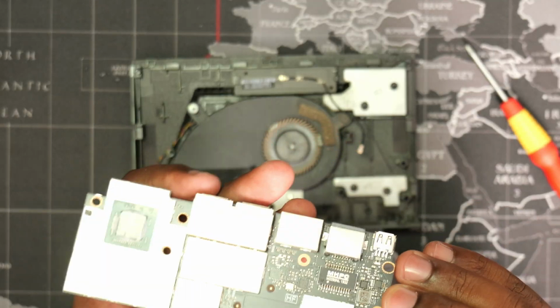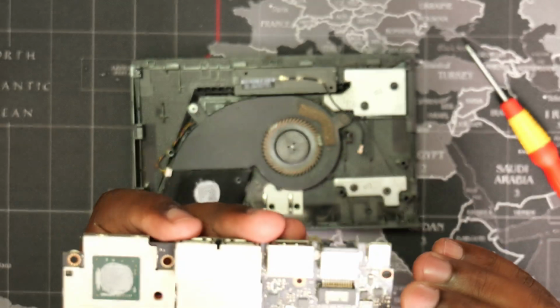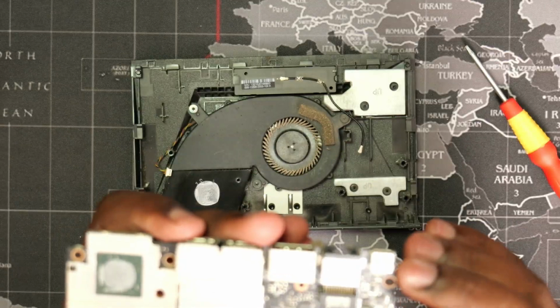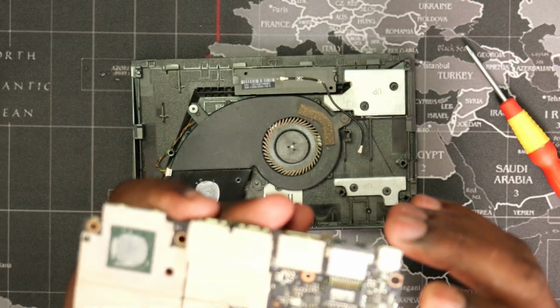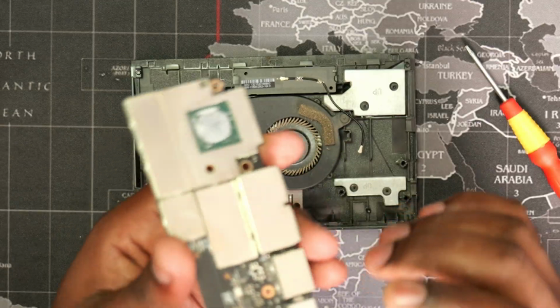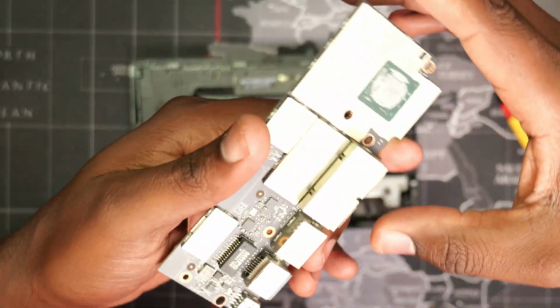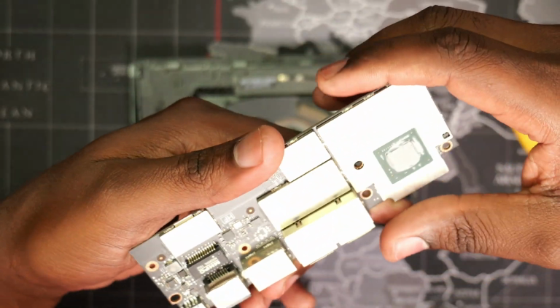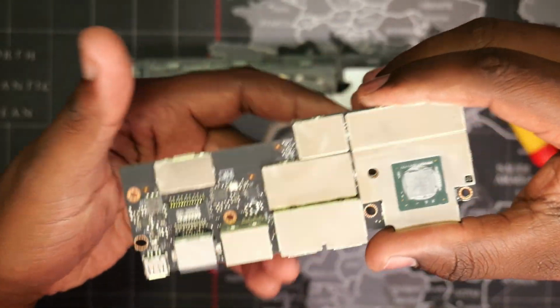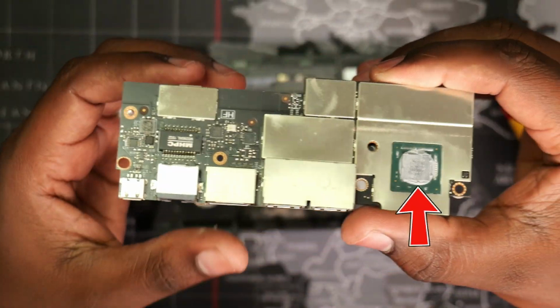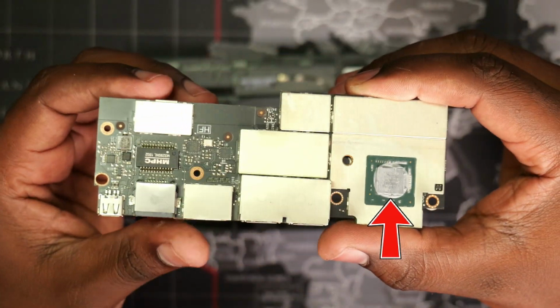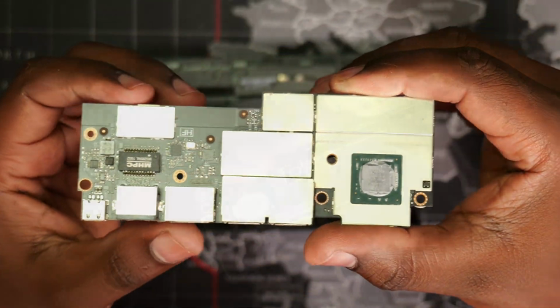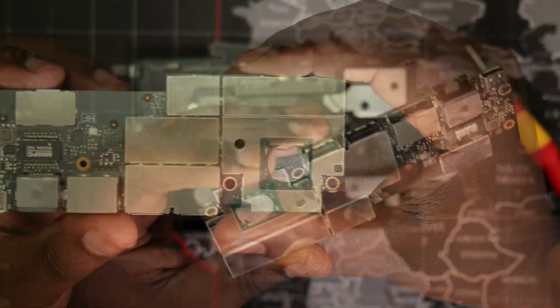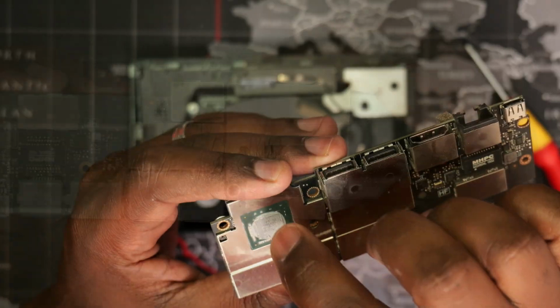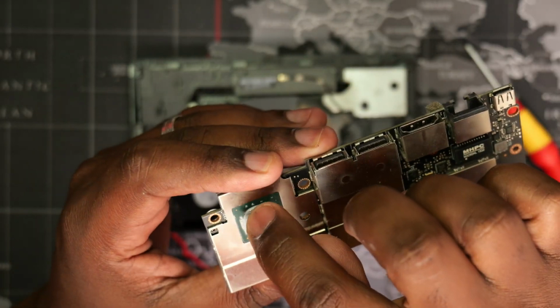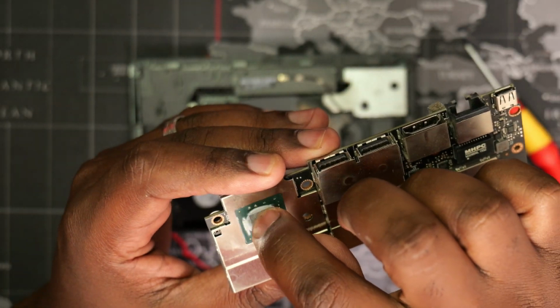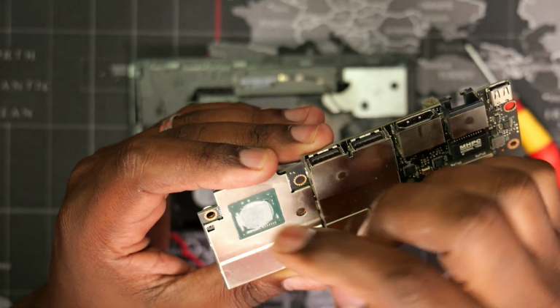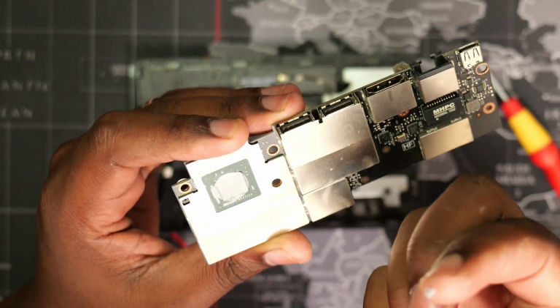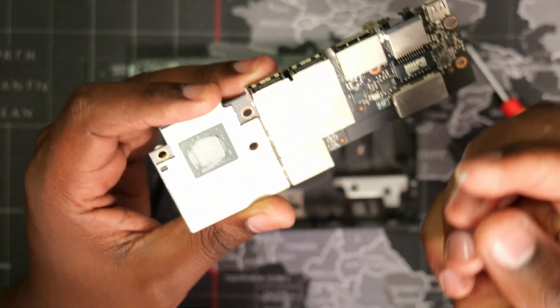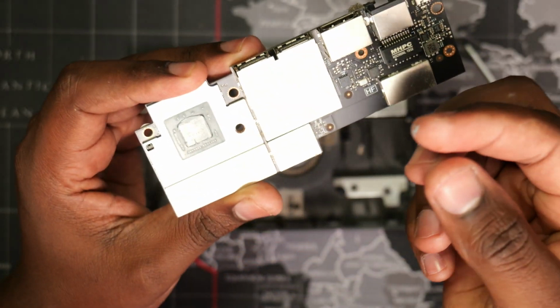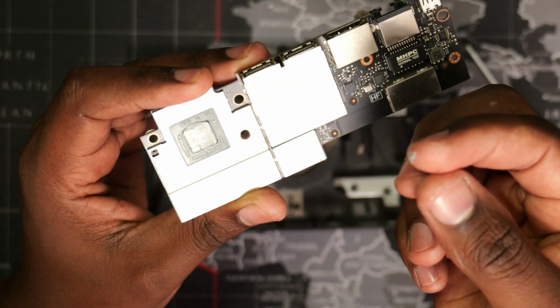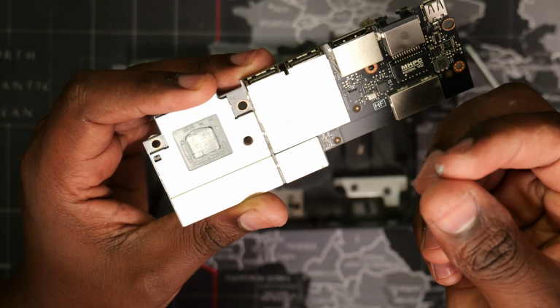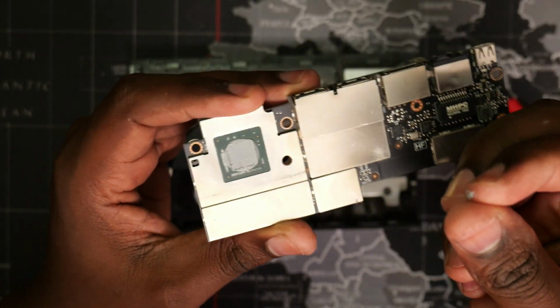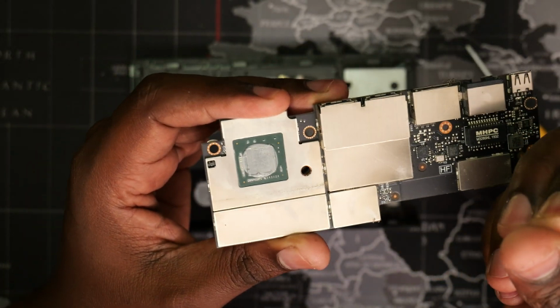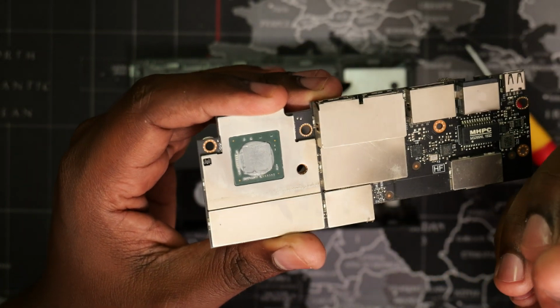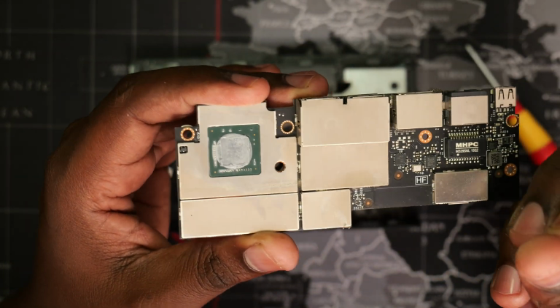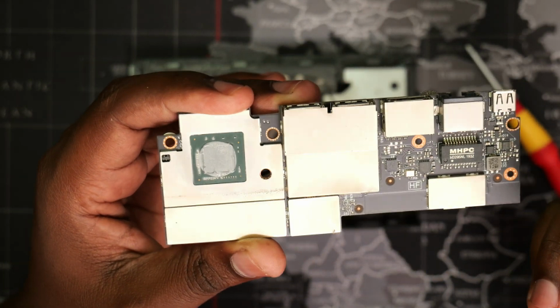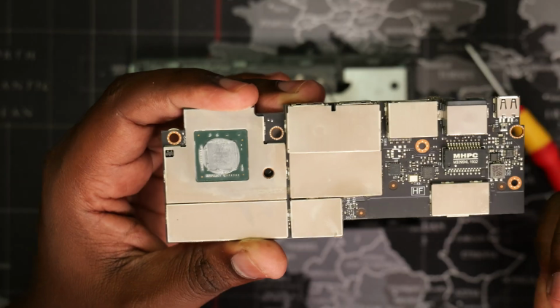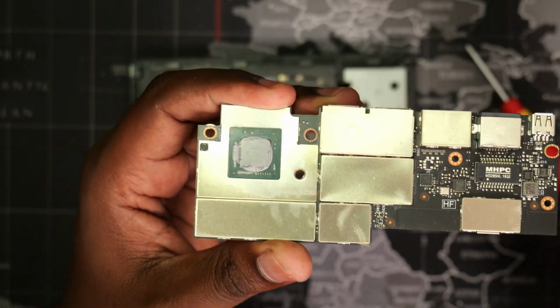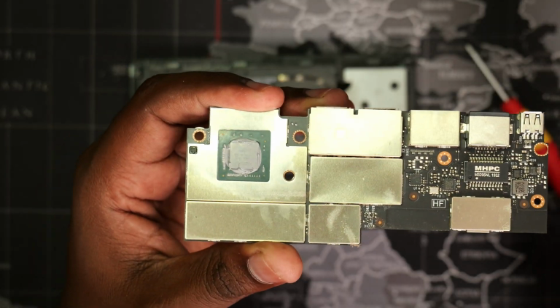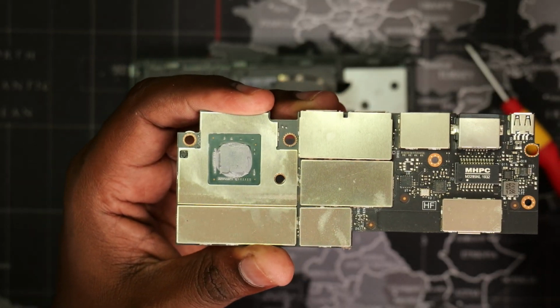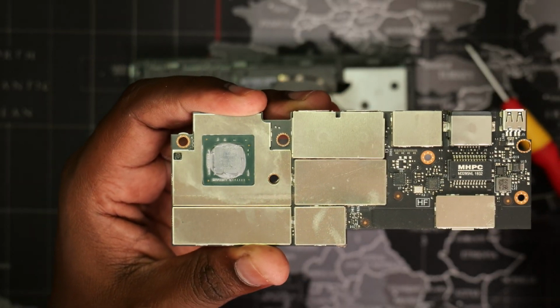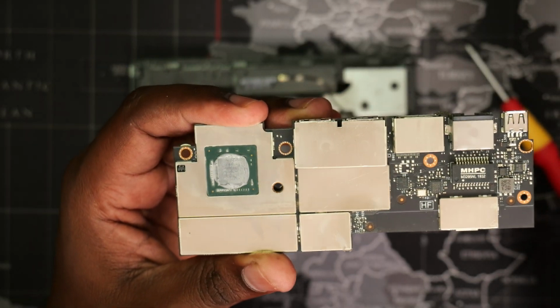Flipping the board over, we can now see the Tegra processor with grey thermal compound. The thermal compound on my unit is not completely hardened up since I replaced it less than two years ago. I am doing this video to help others who may not know how to go about this.